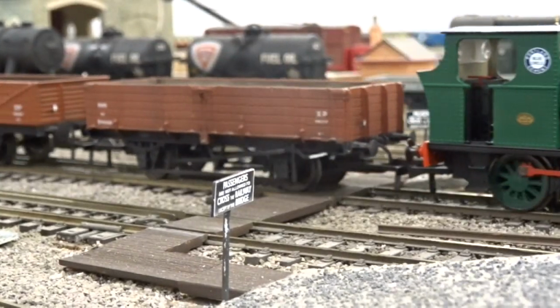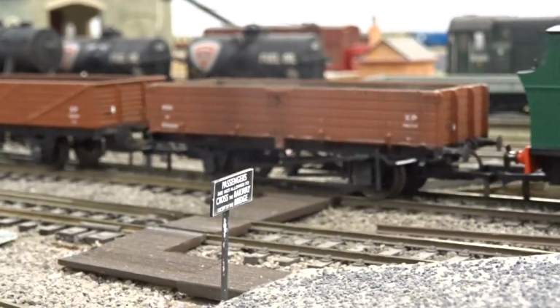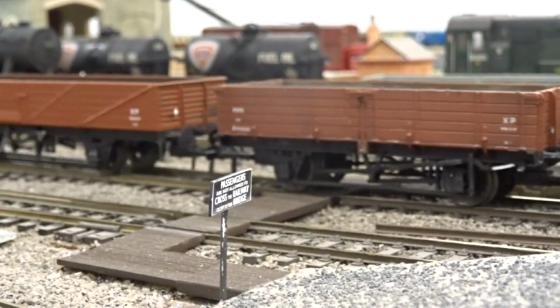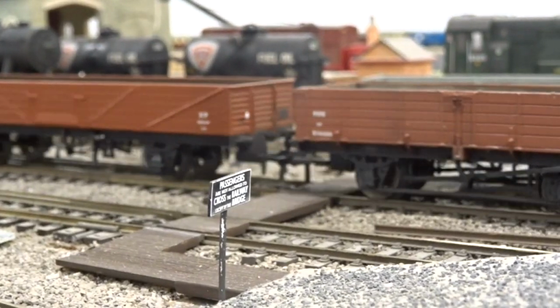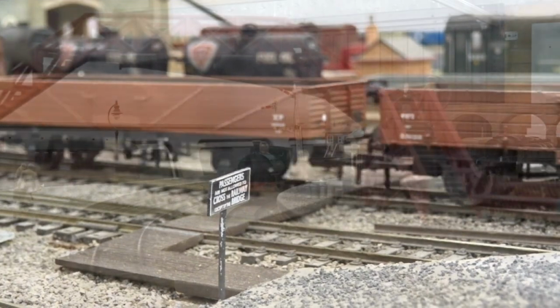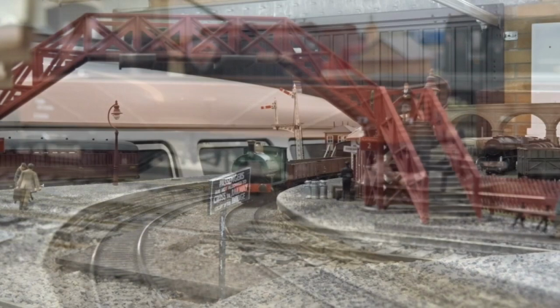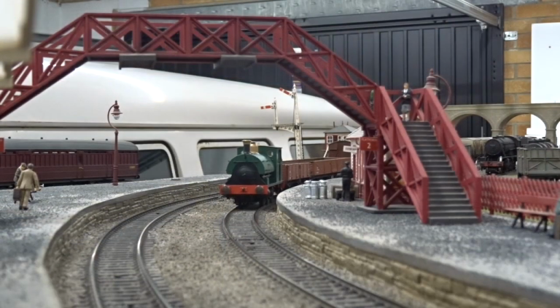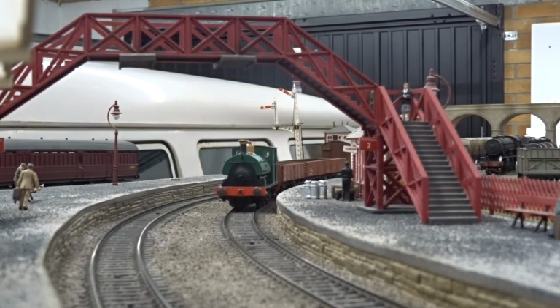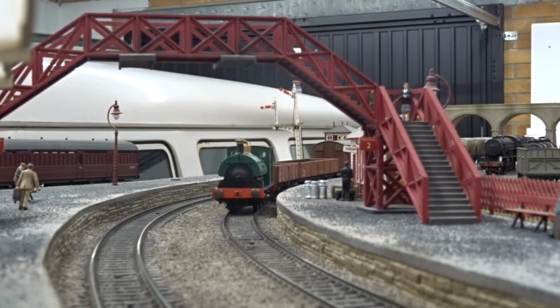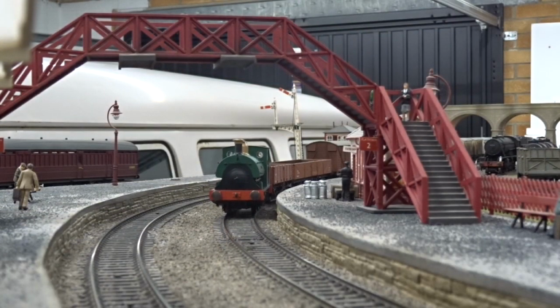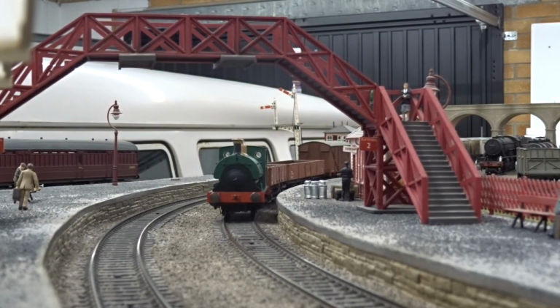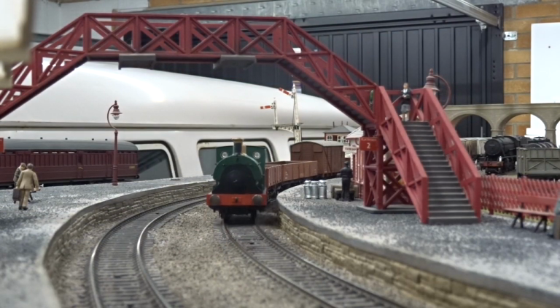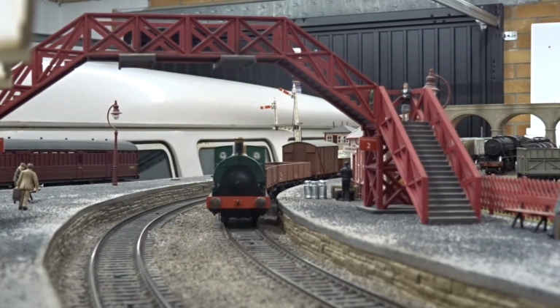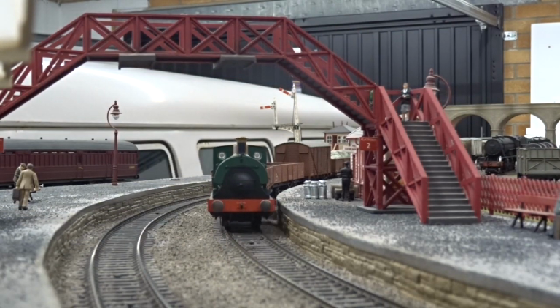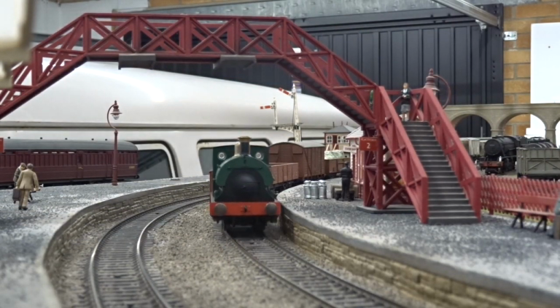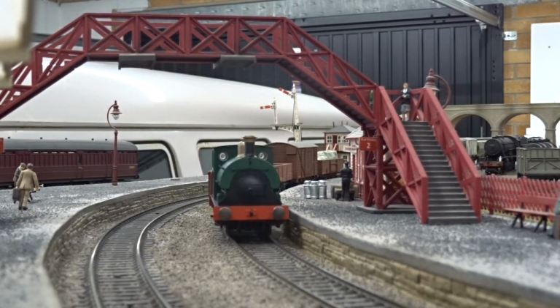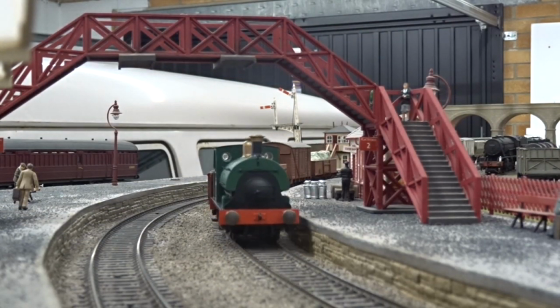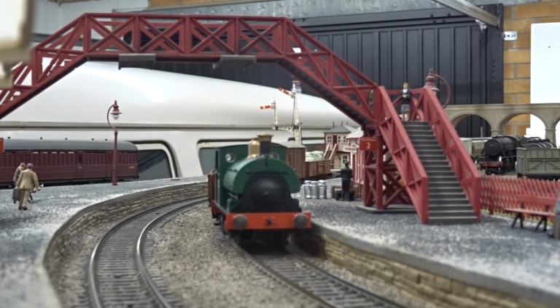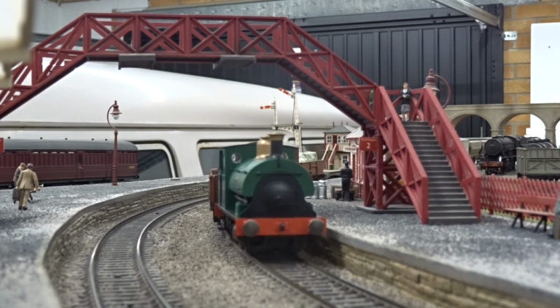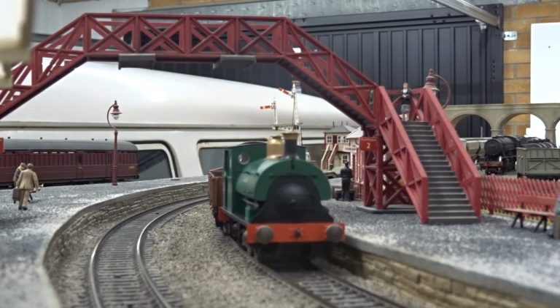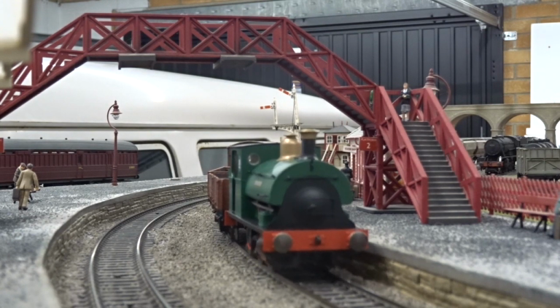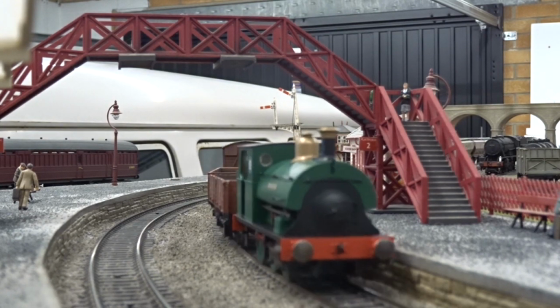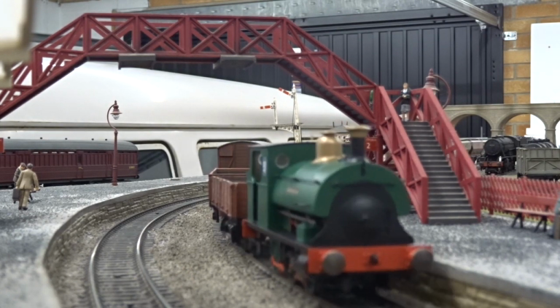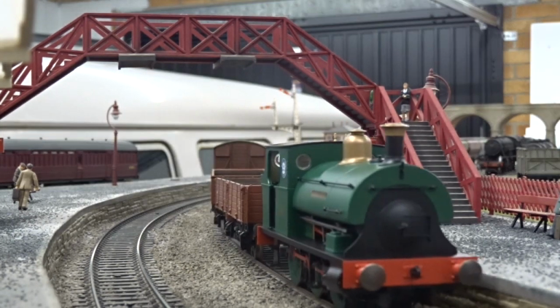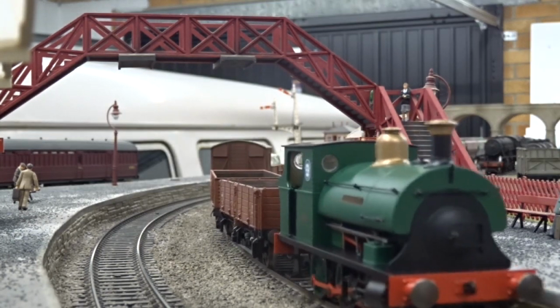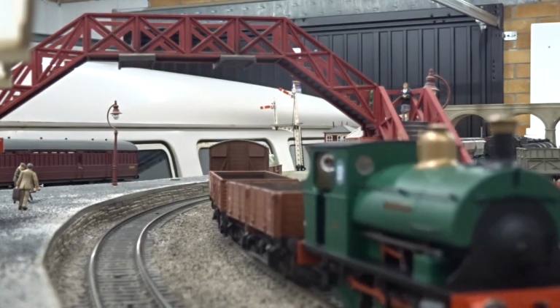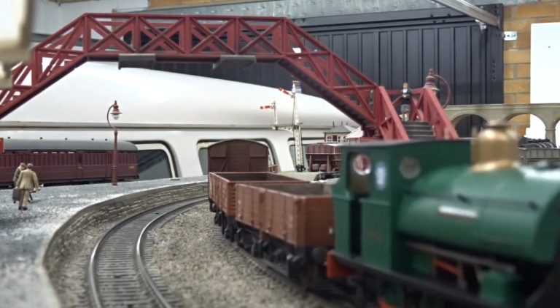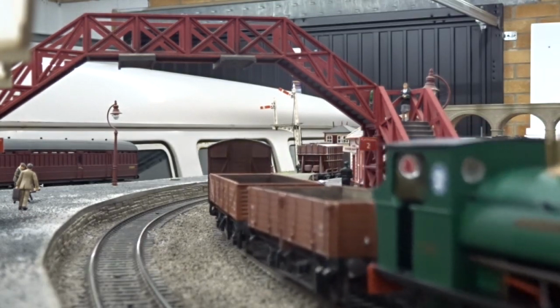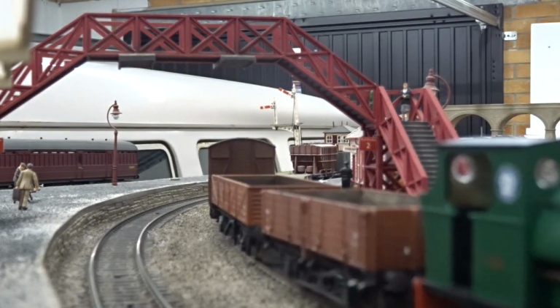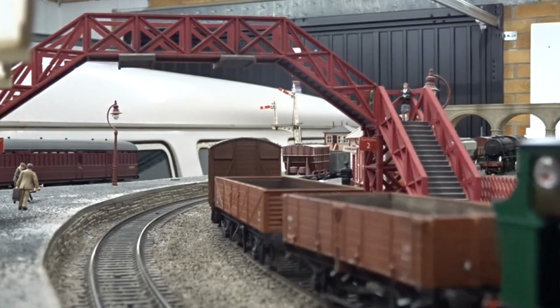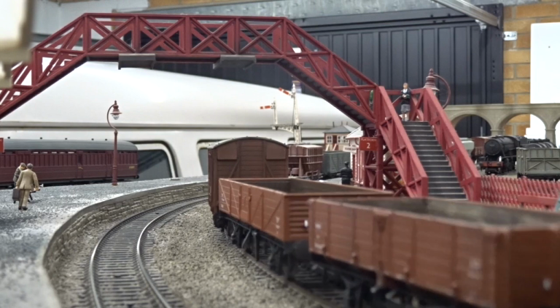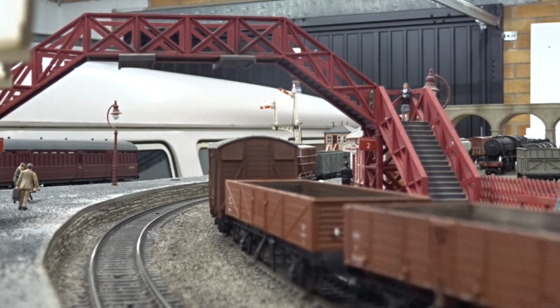Hornby's model features turned metal buffers, separately fitted smokebox door dart, fully detailed cab interior, 6-pin DCC decoder socket, and much more. The manufacturer is also offering DCC fitted versions too.